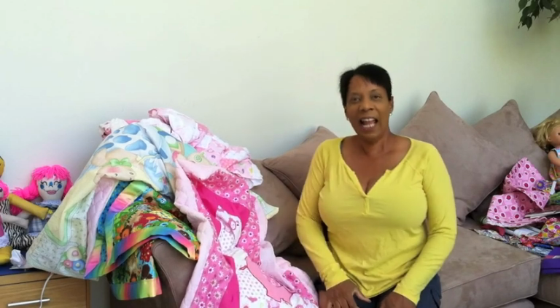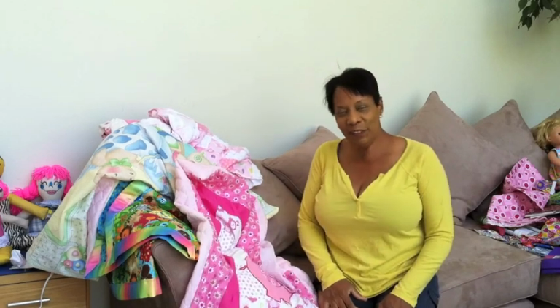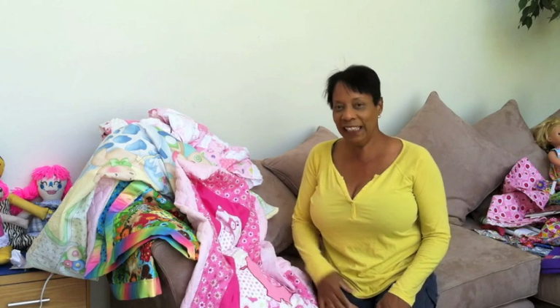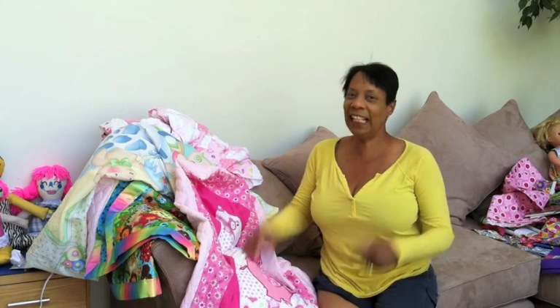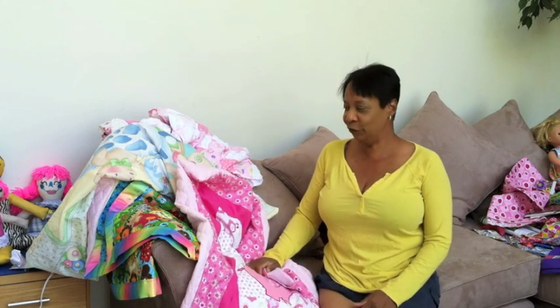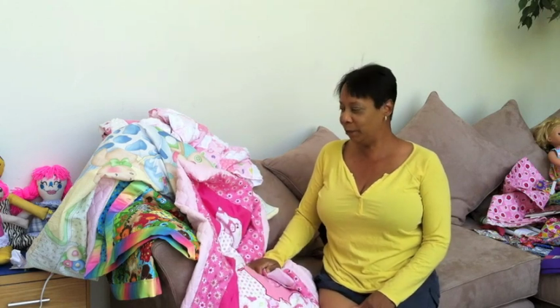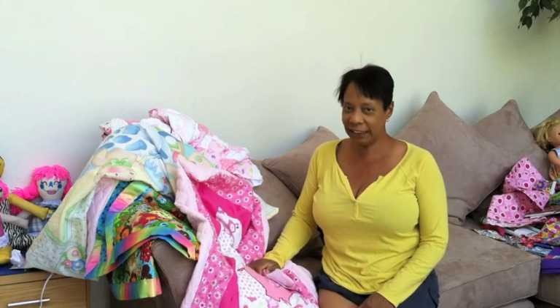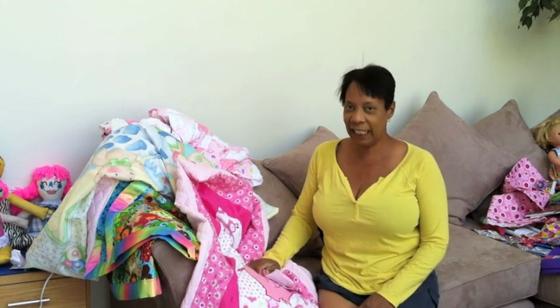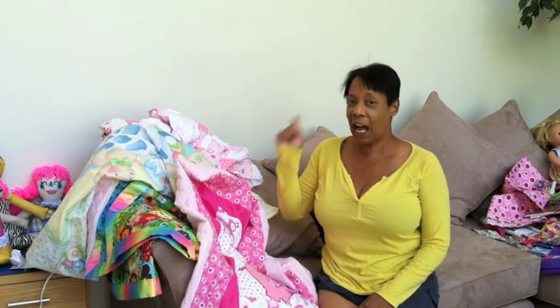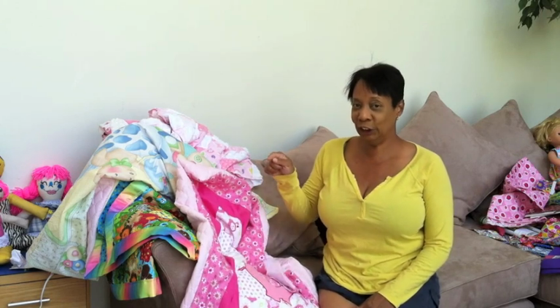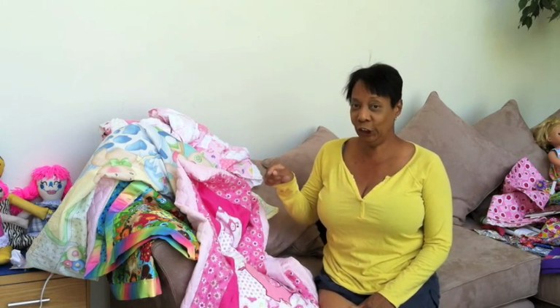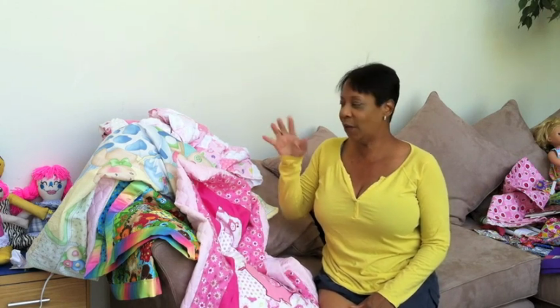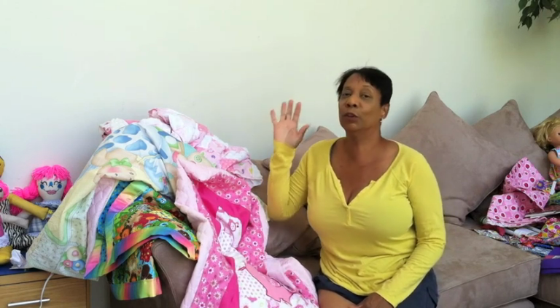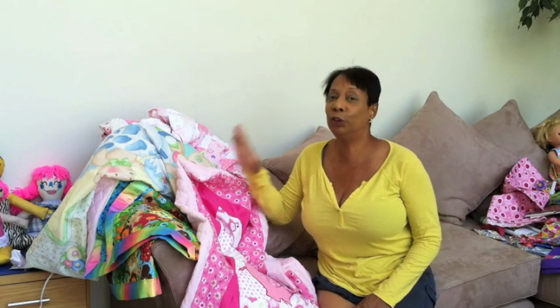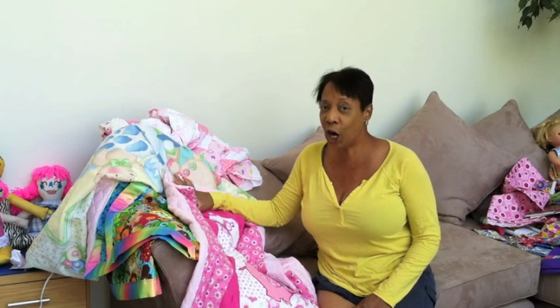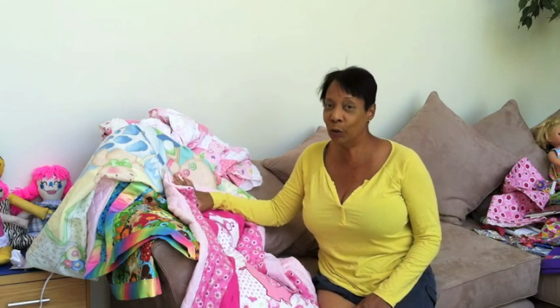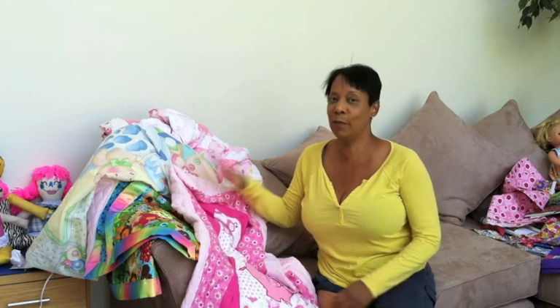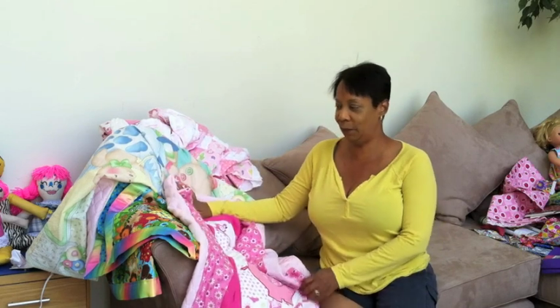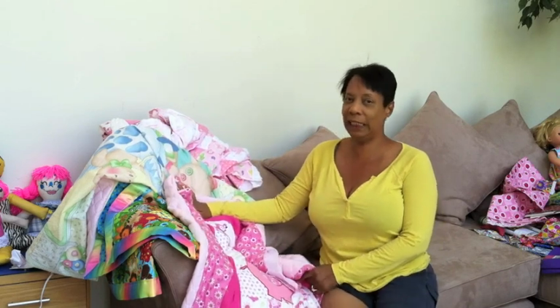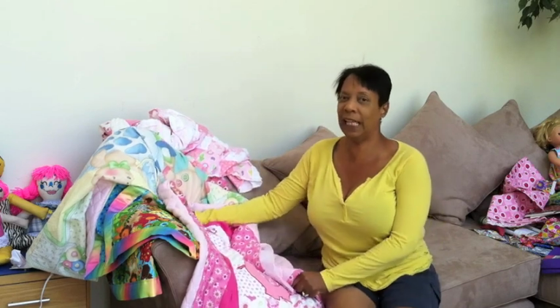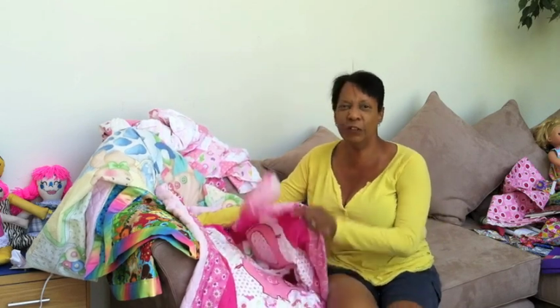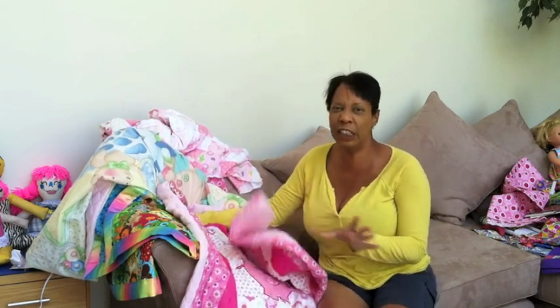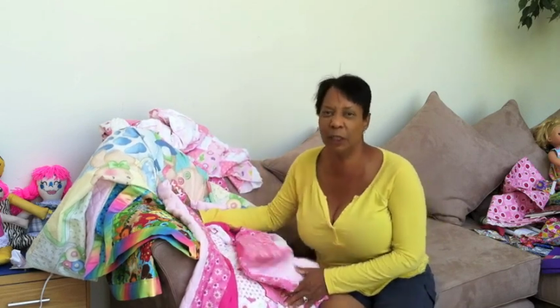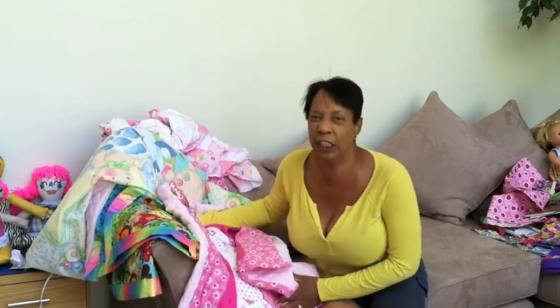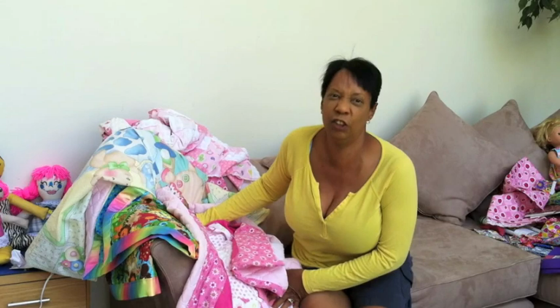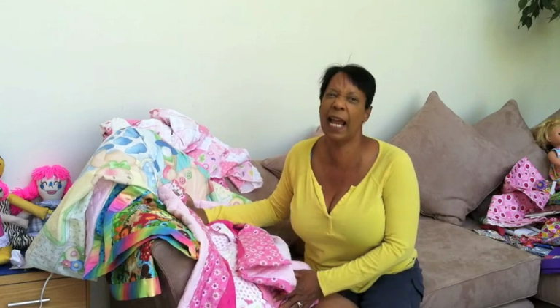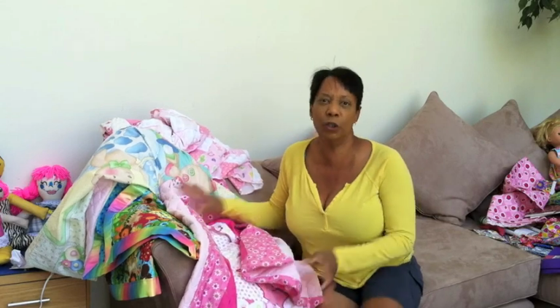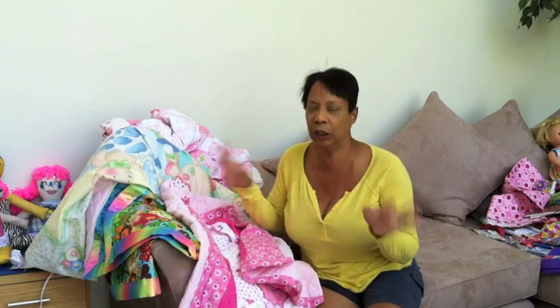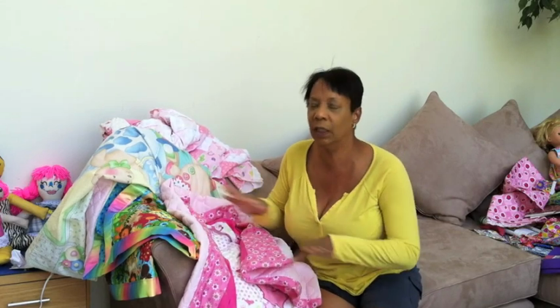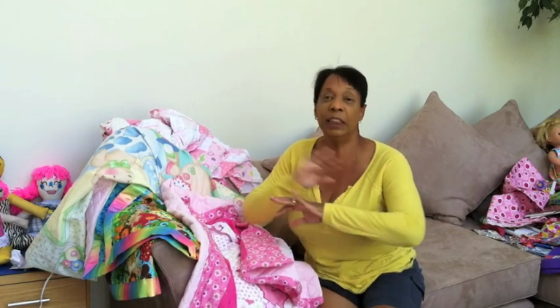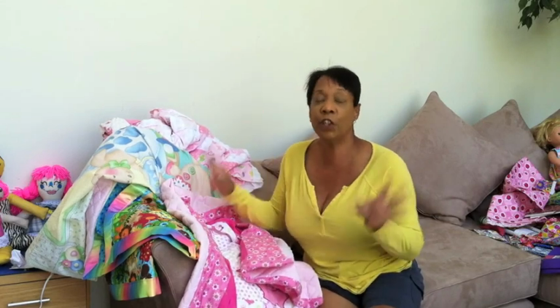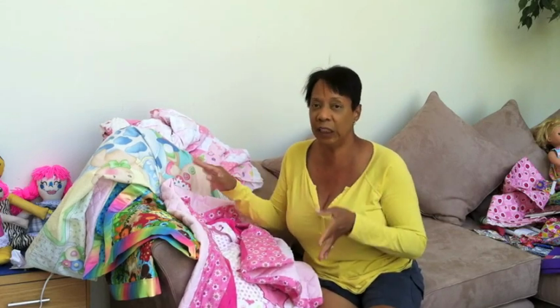Hey everybody! Thanks again for stopping by today. I'm going to show you how to make the most adorable baby blankets, and your friends and family are going to ask if you spent hours working on them, but these are so easy.